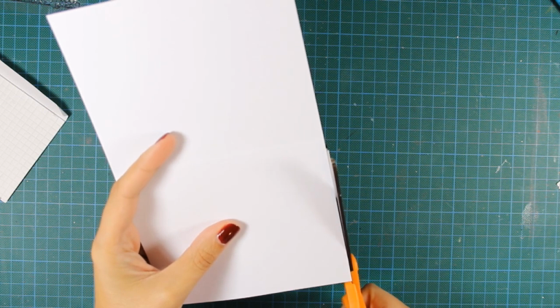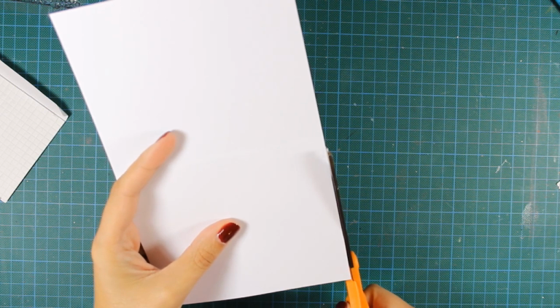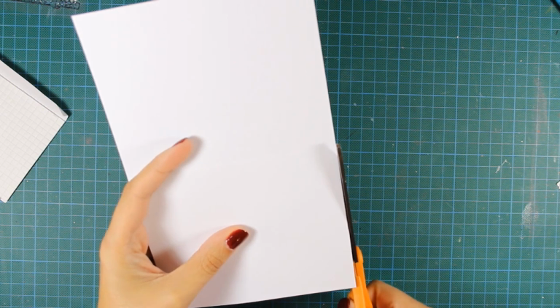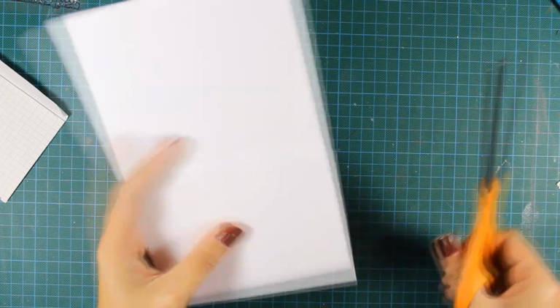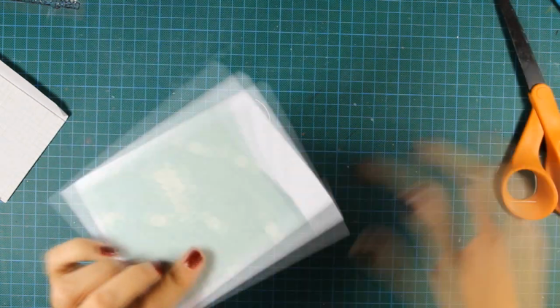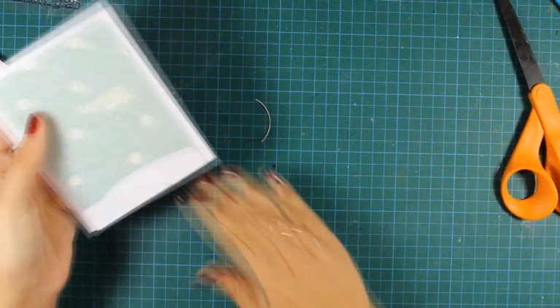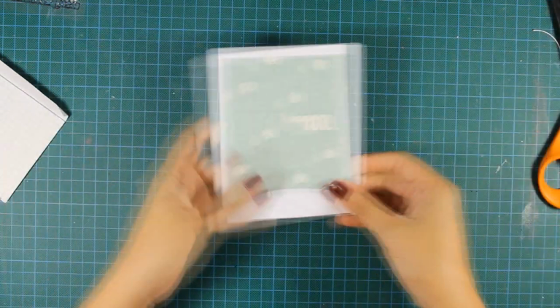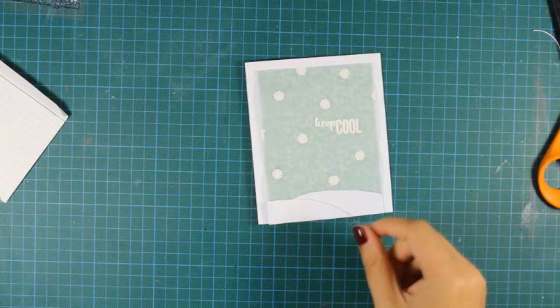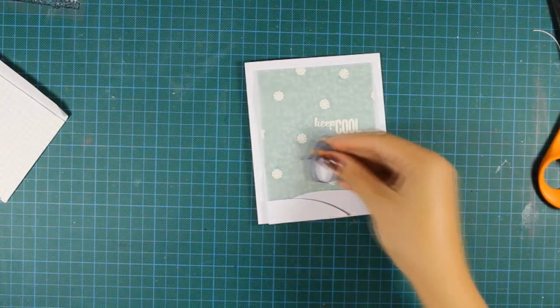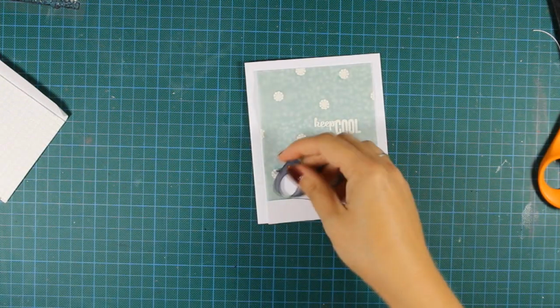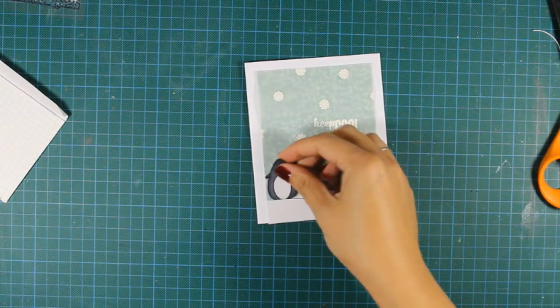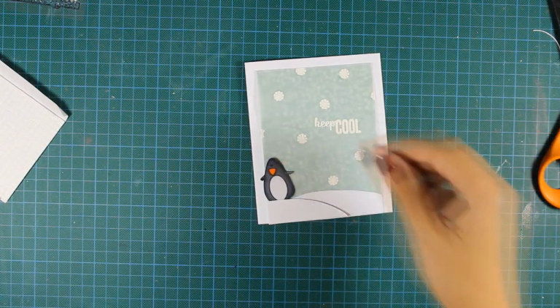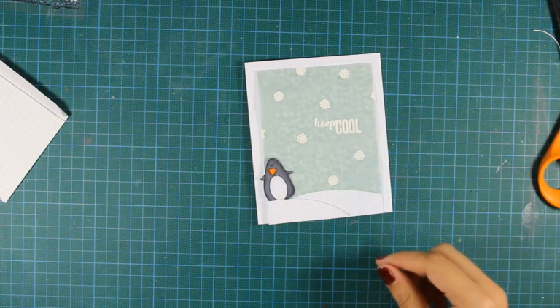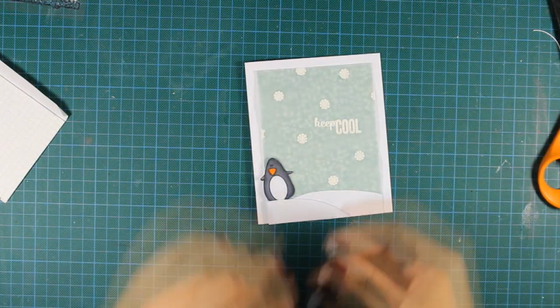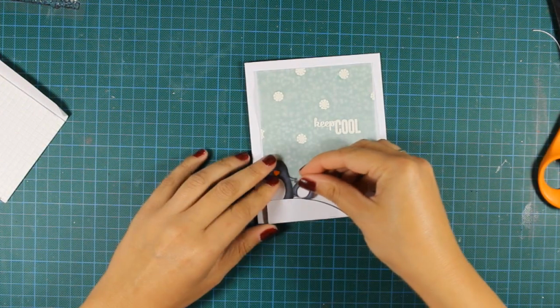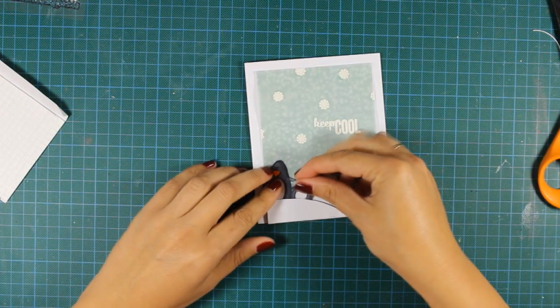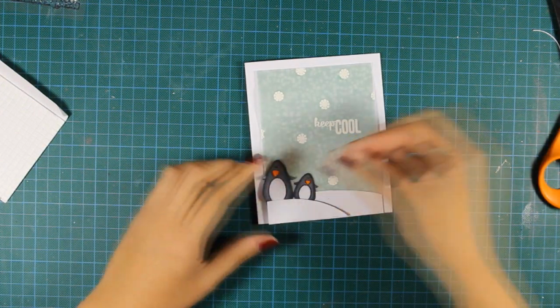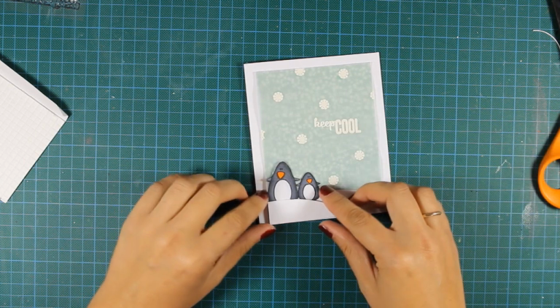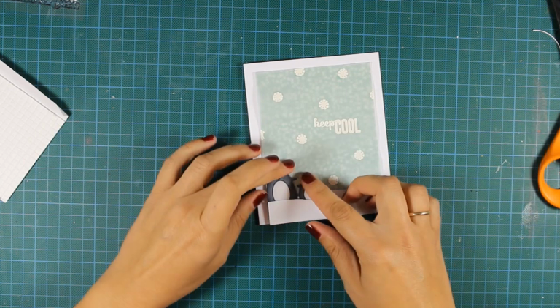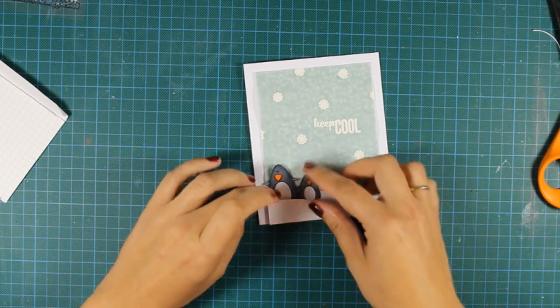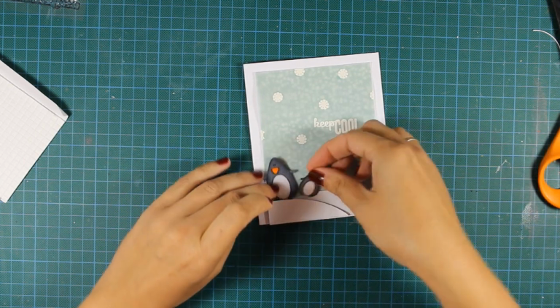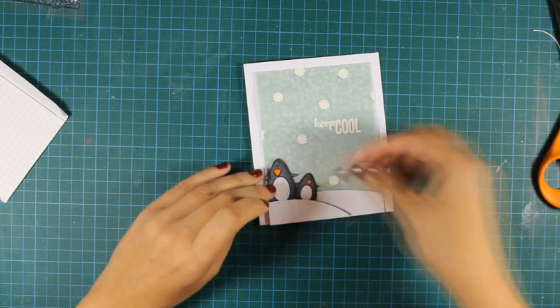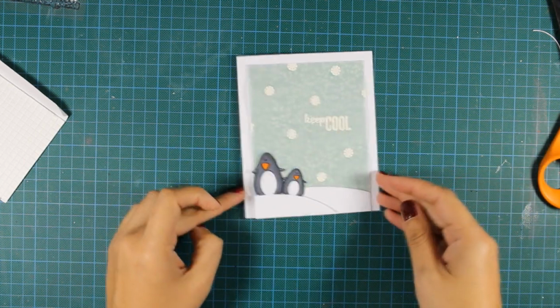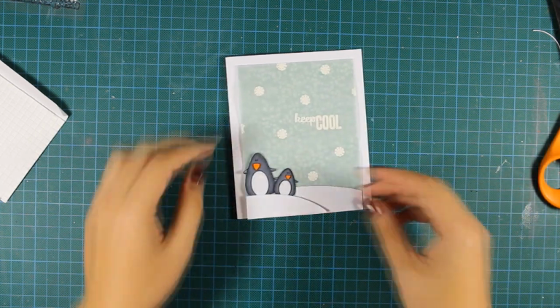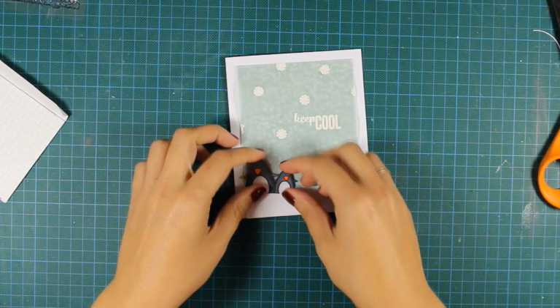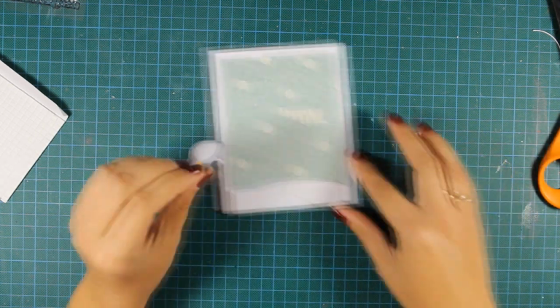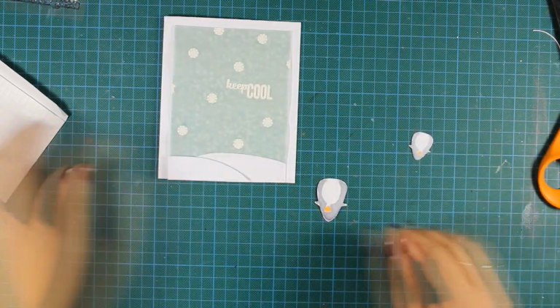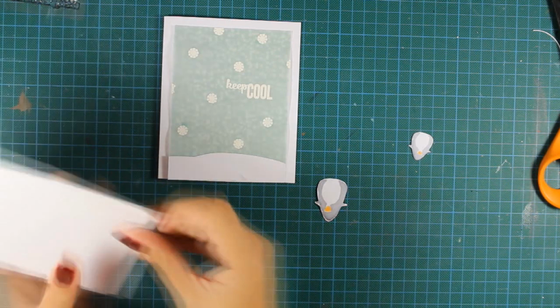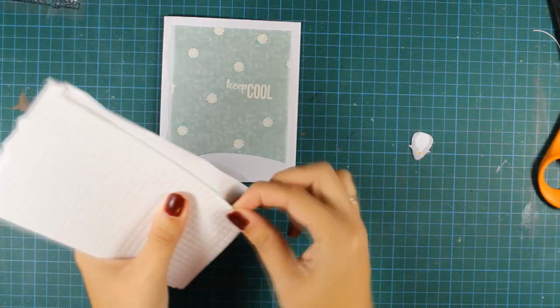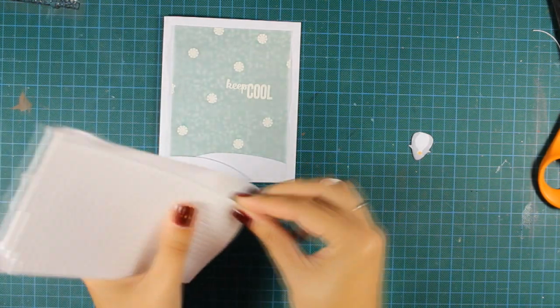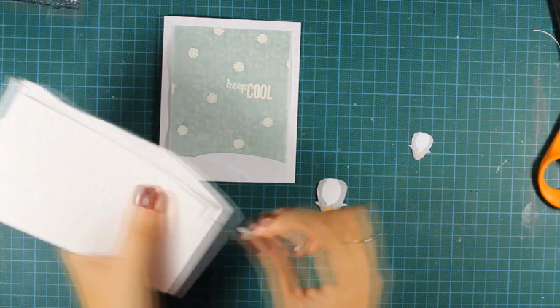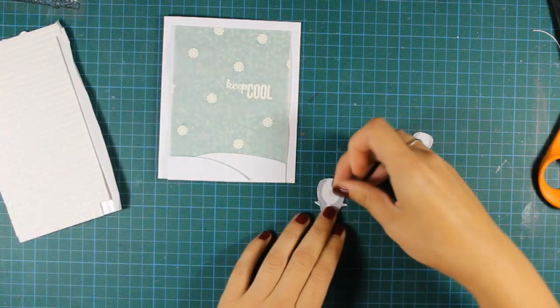And now I can go ahead and stick my two penguins. I'm using foam squares at the back of my penguins just to add a bit of dimension, which I always like my cards to have. I think that brings the card to life.